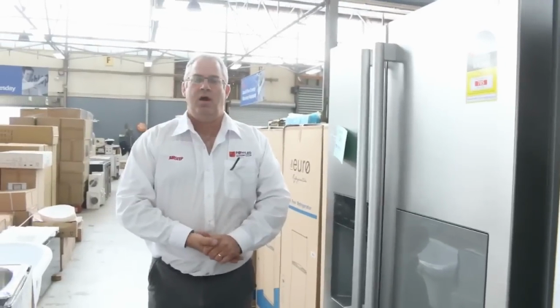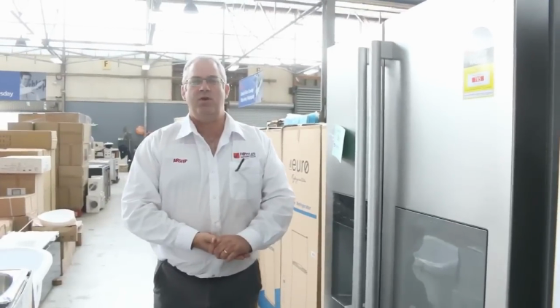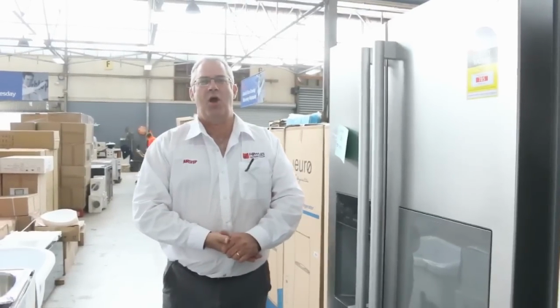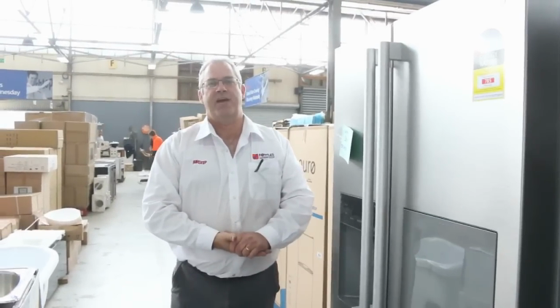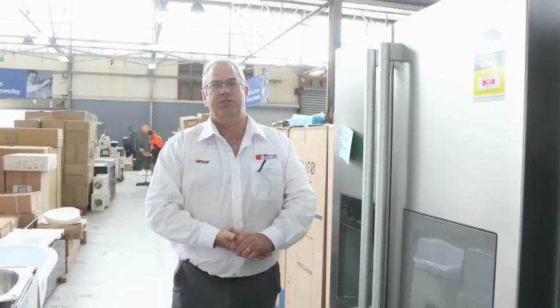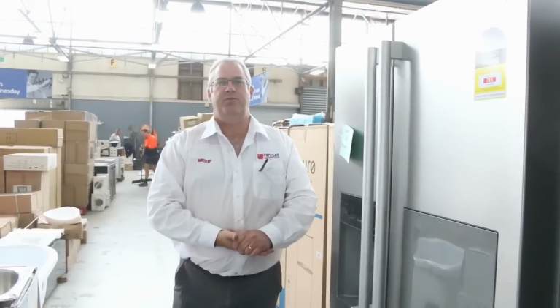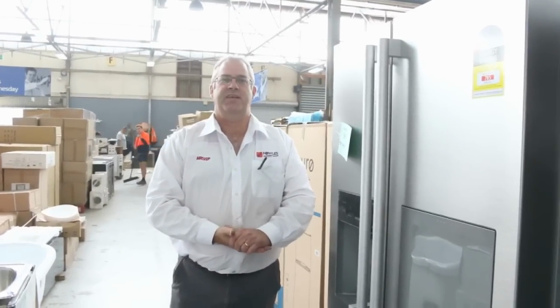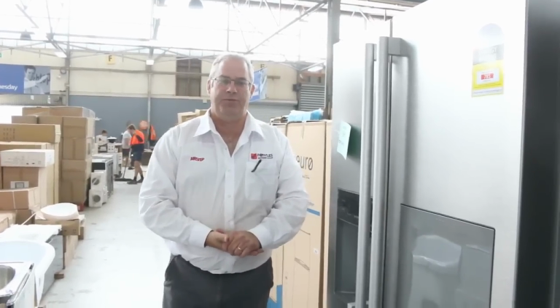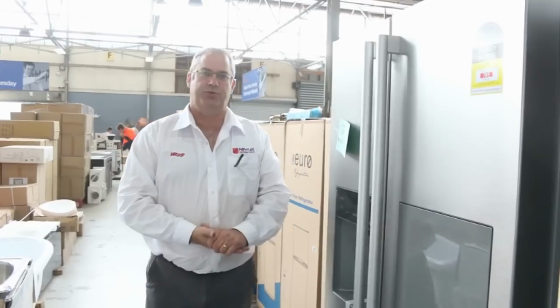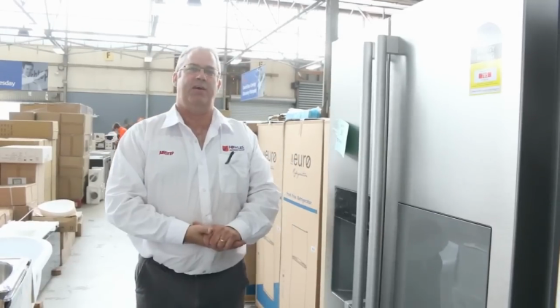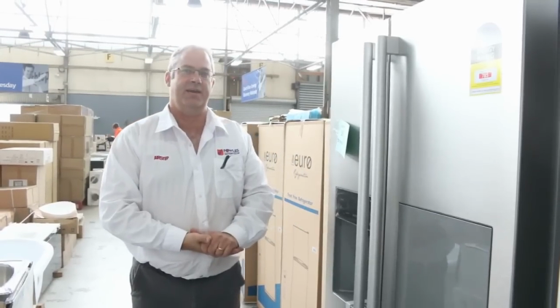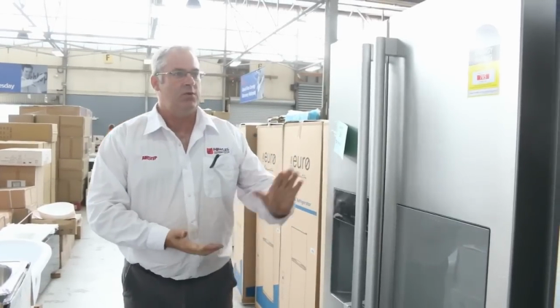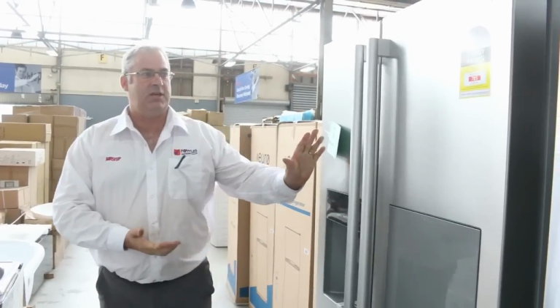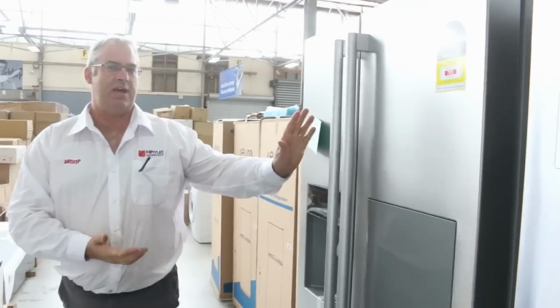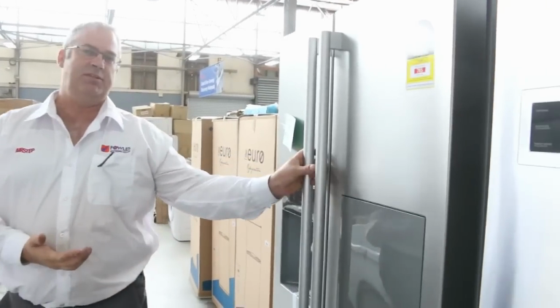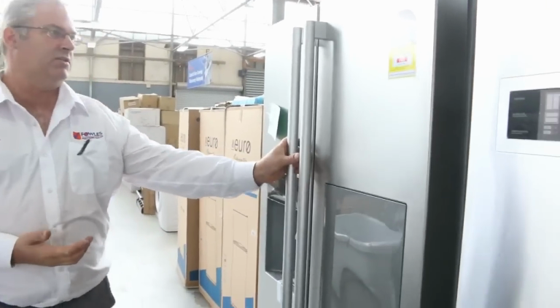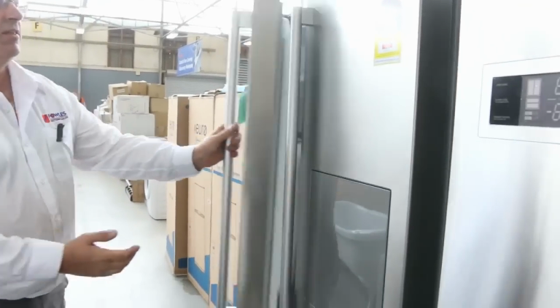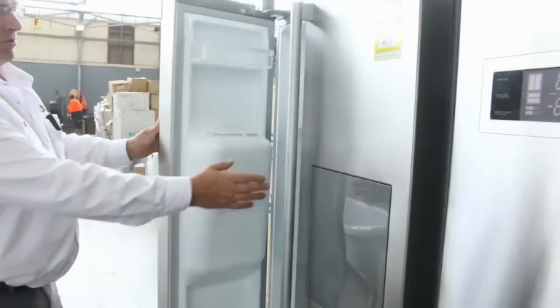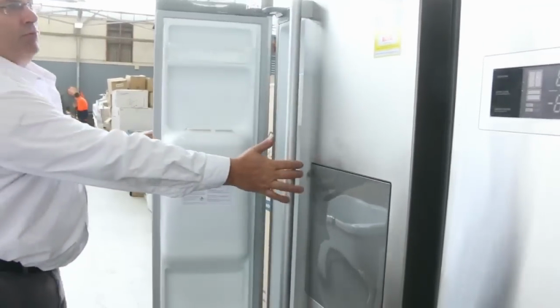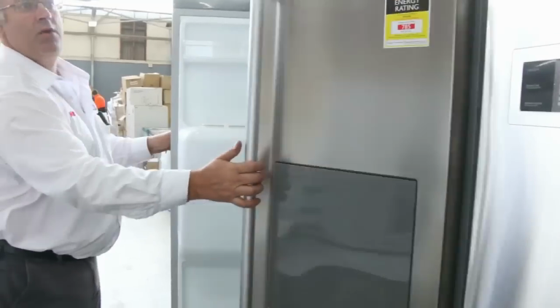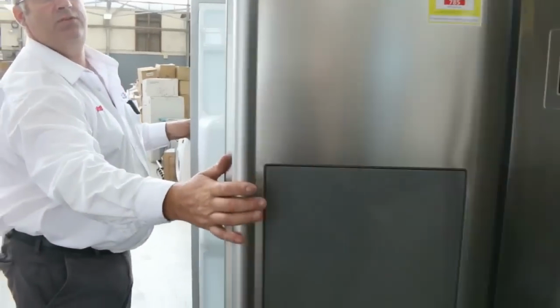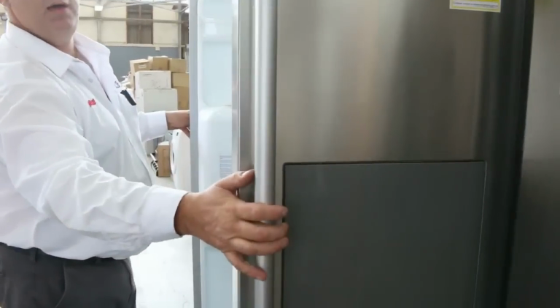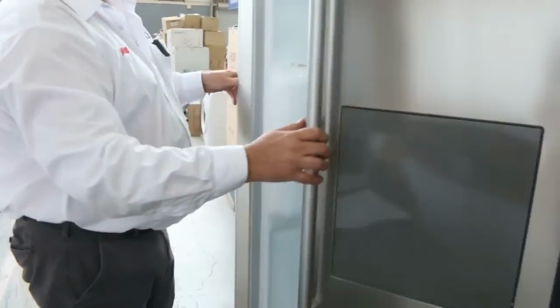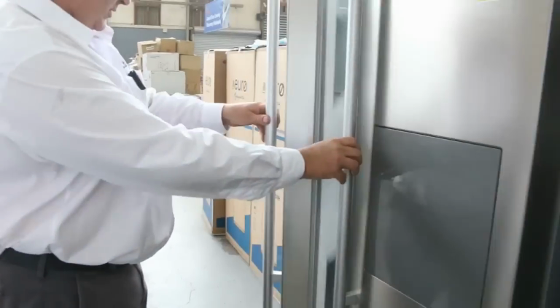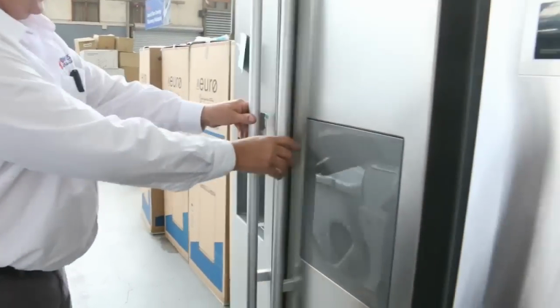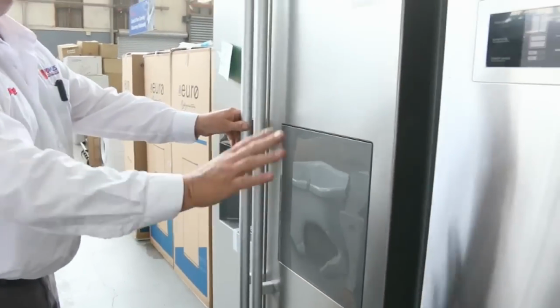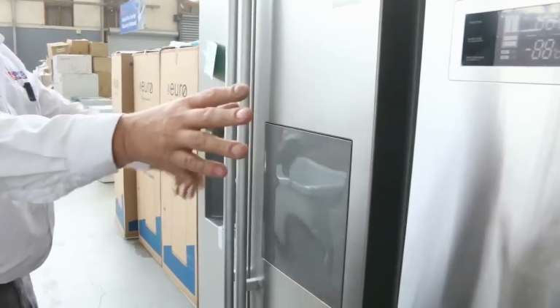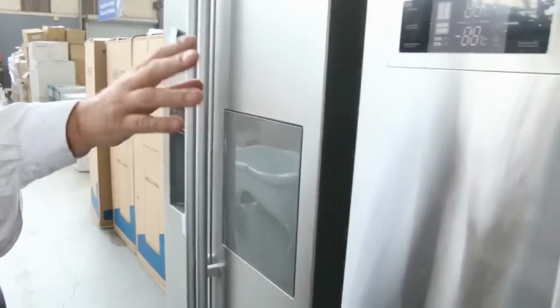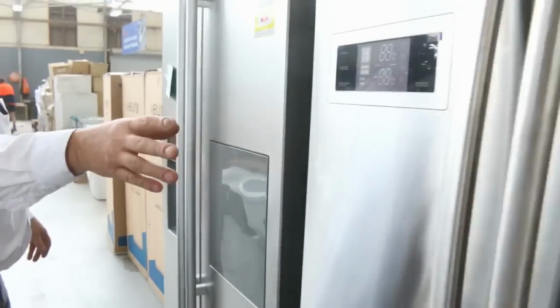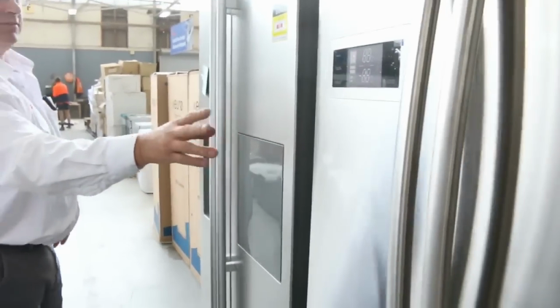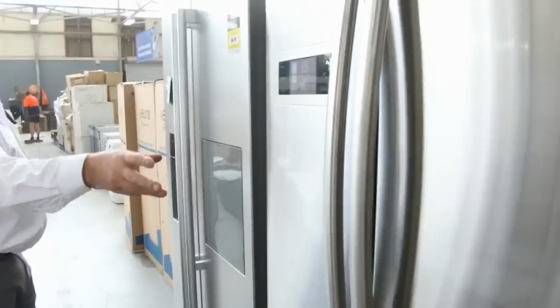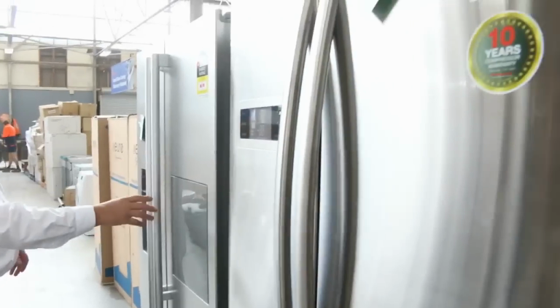Hi there and welcome to the Home Renovators Auctions Preview for Wednesday the 4th of April 2018. As you can see, we've got a ton more of these appliances in. These are absolutely beautiful euro appliances — heaps of fridges, big fridges, 635 litre.